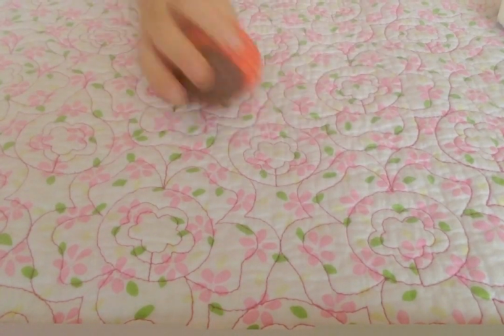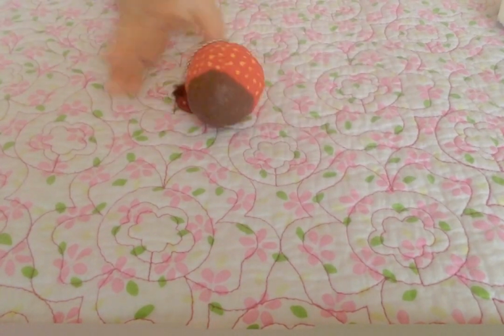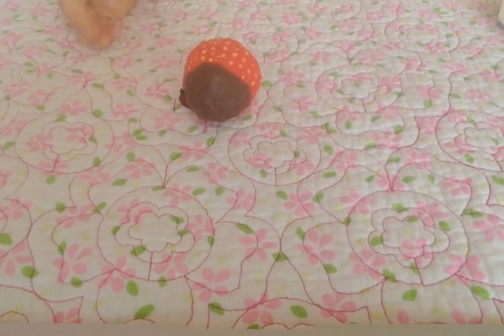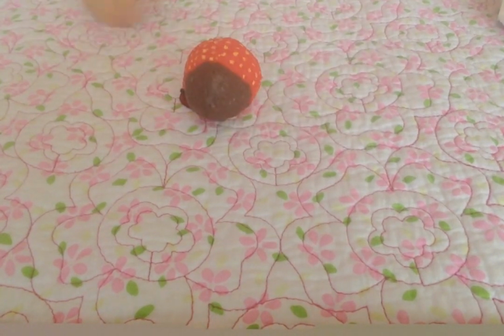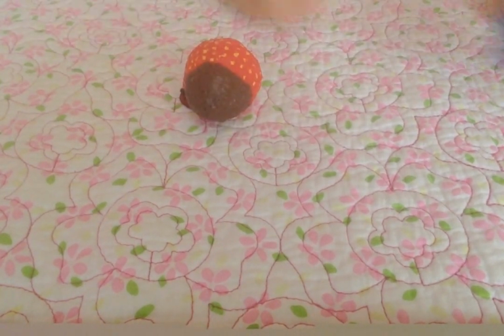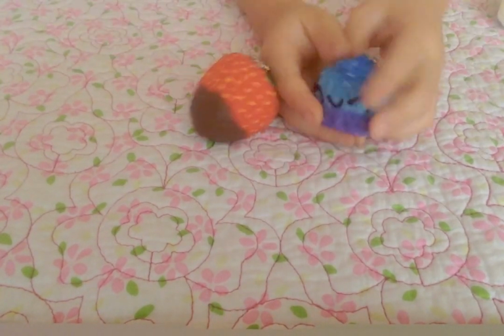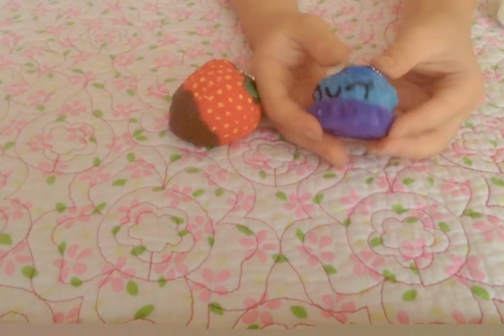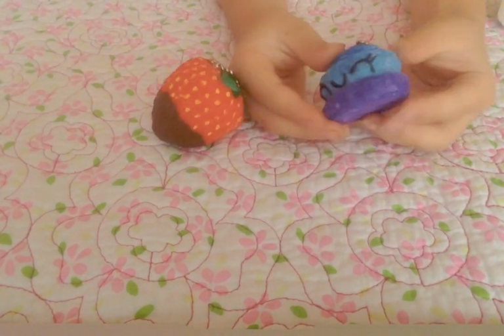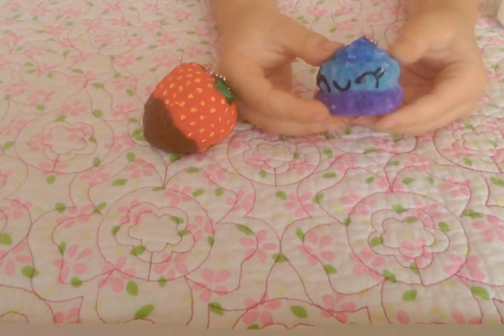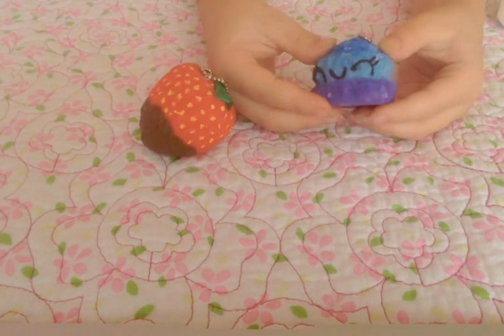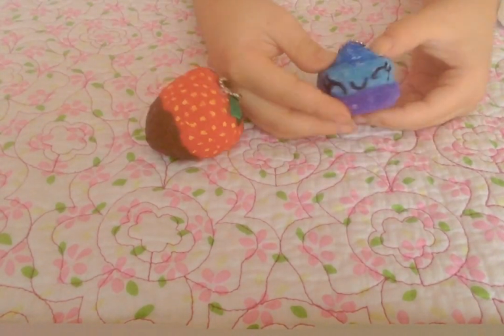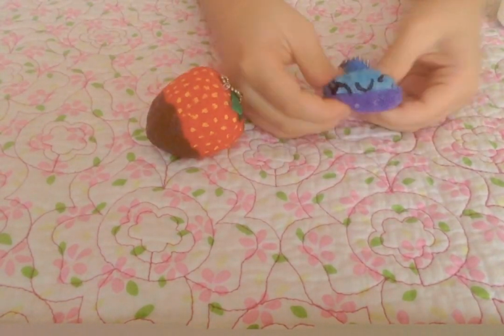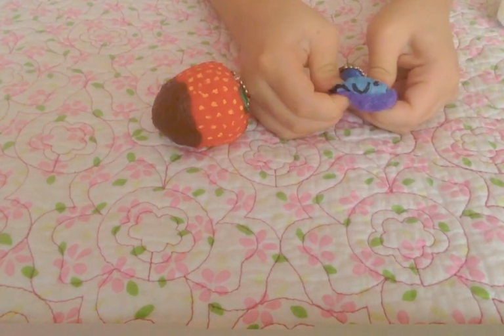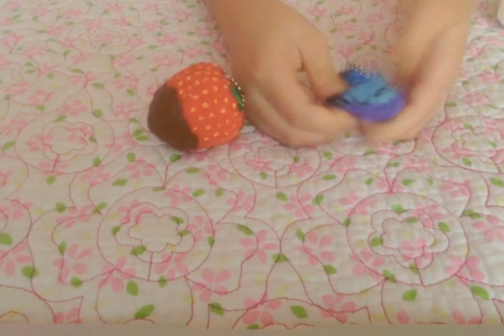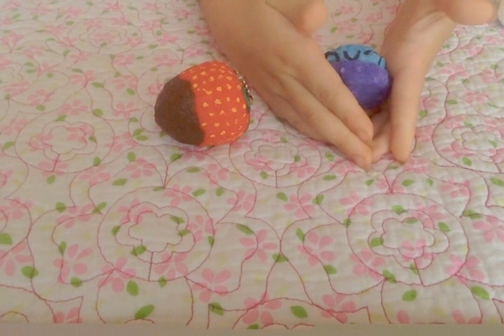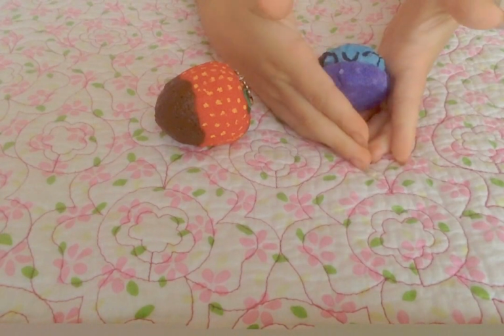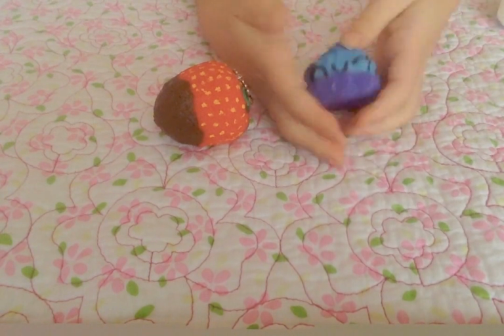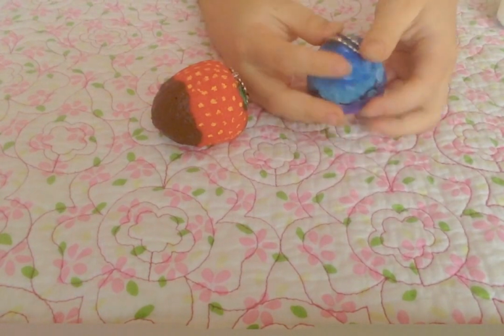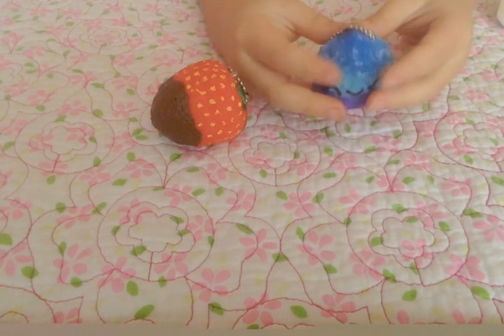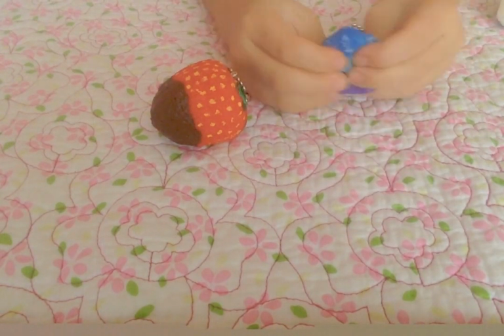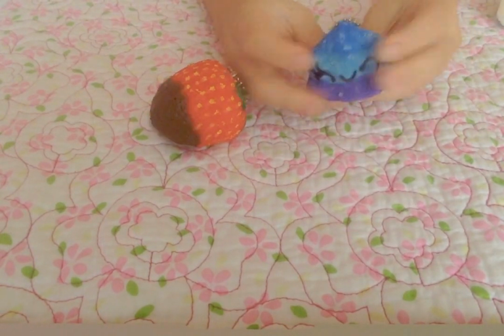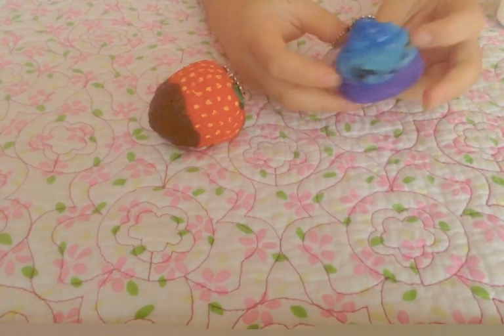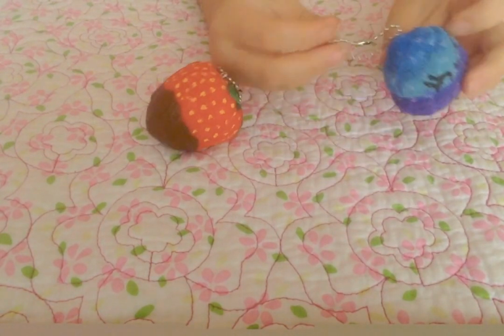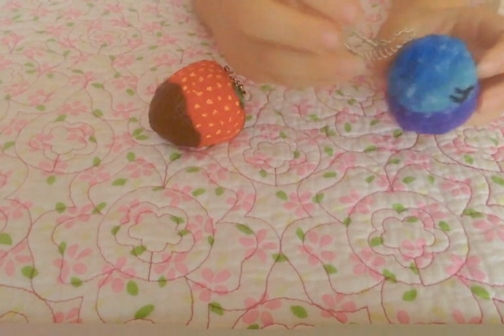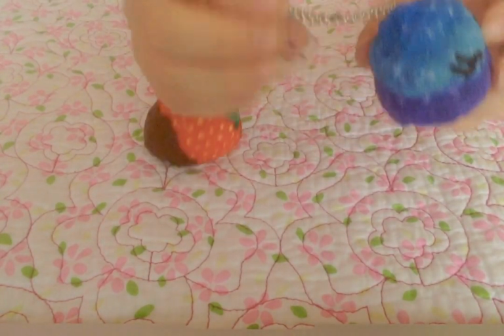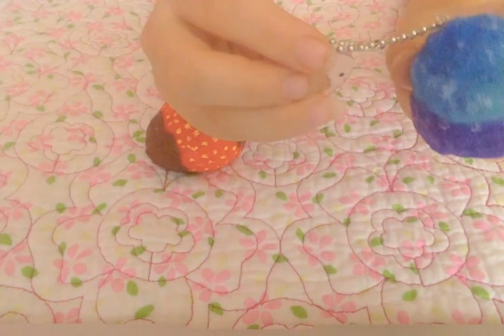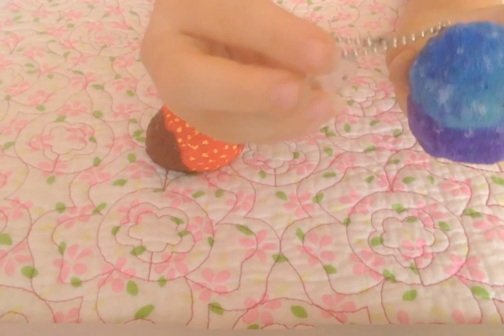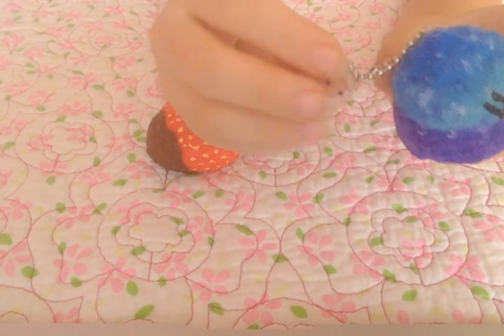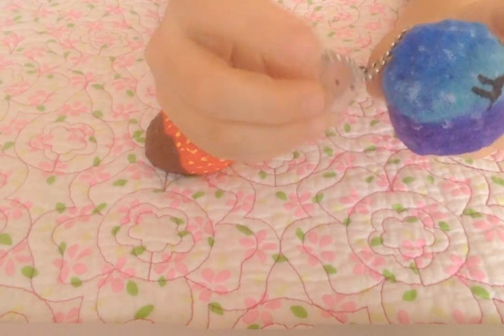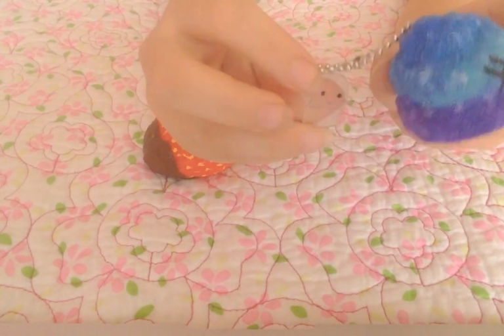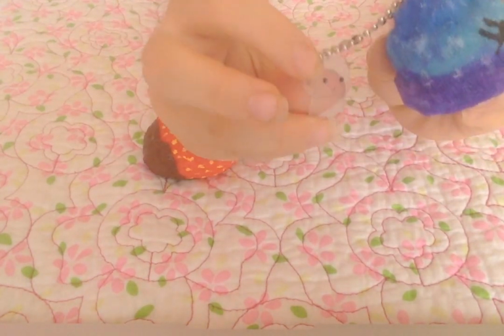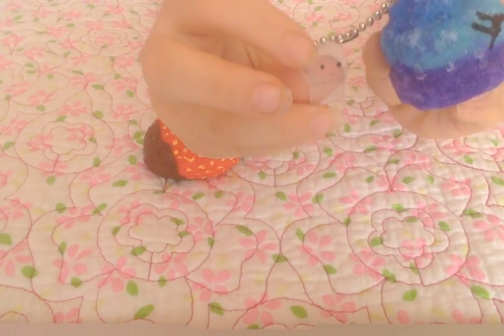Then I have the Poonimaru Galaxy Poo, and then there is a toilet paper charm.